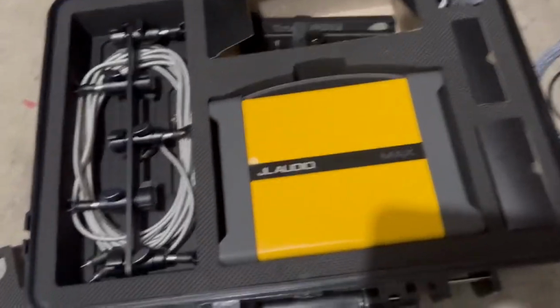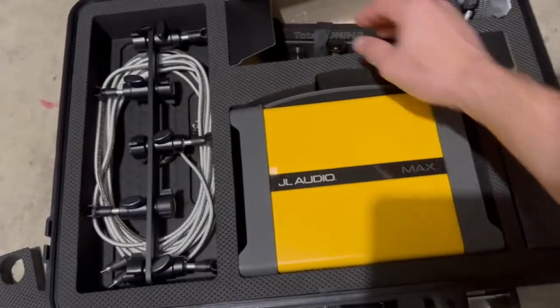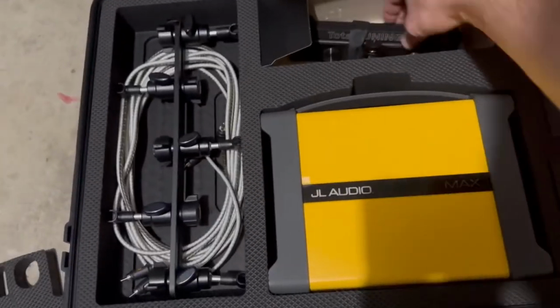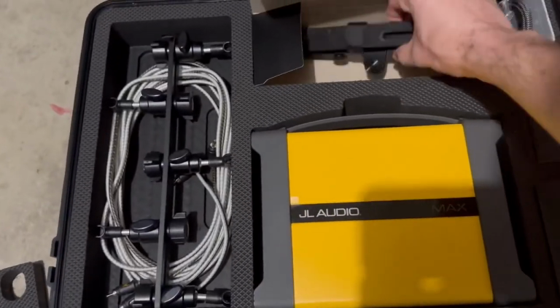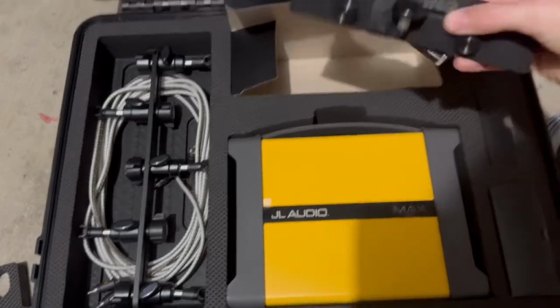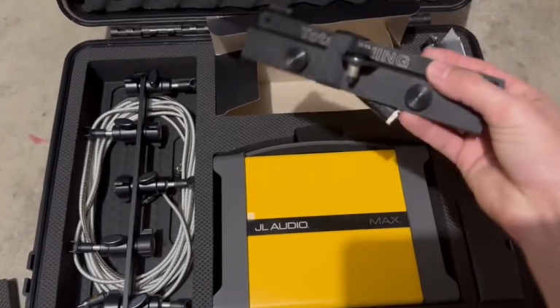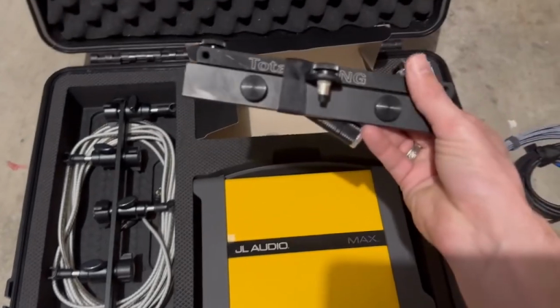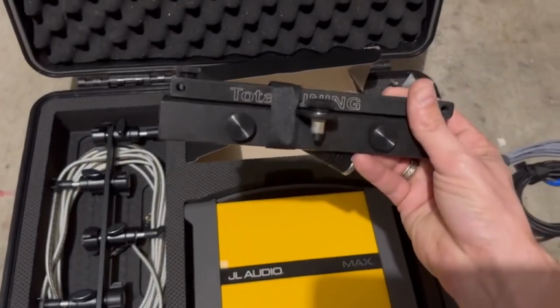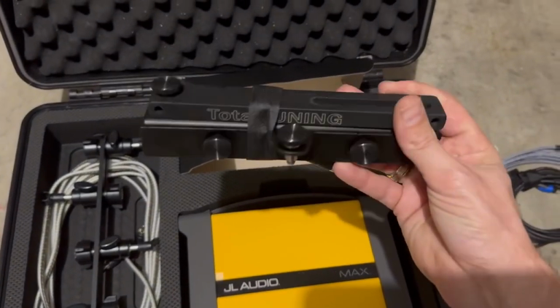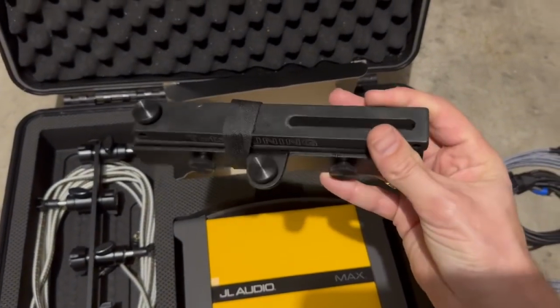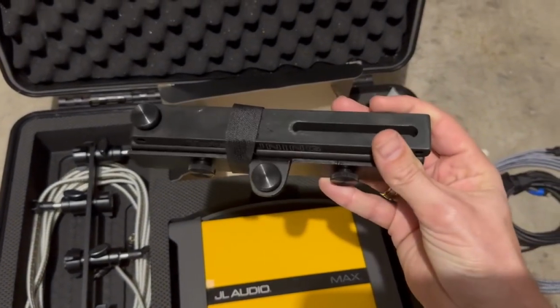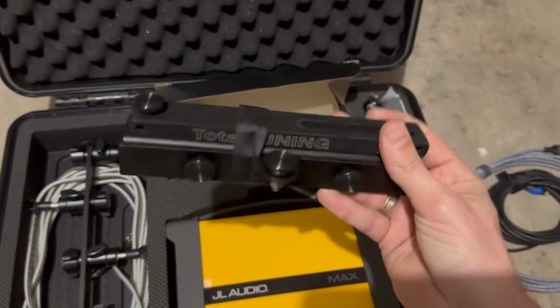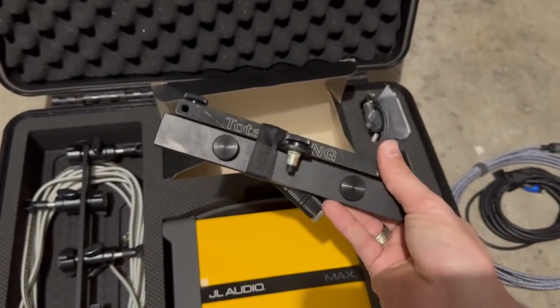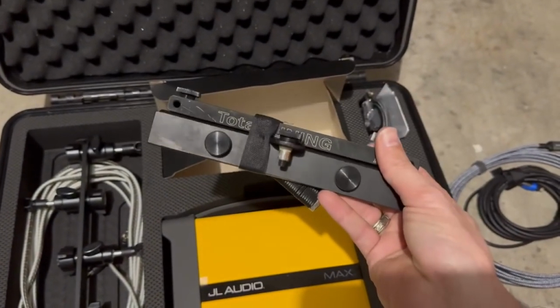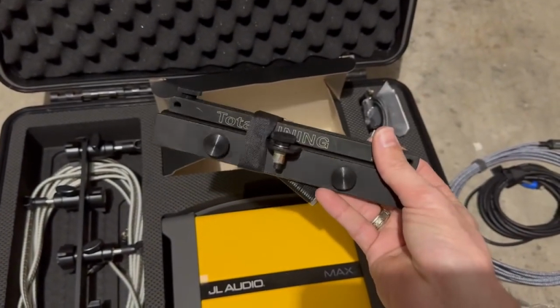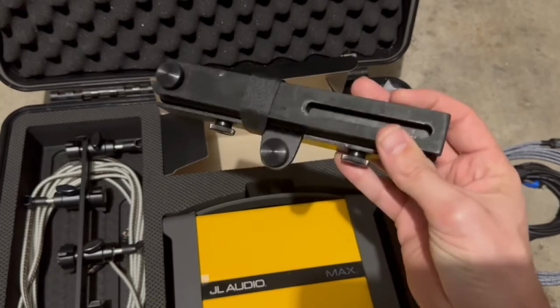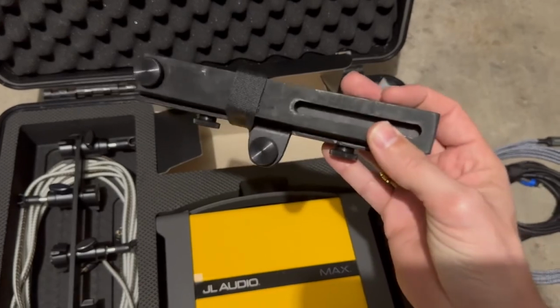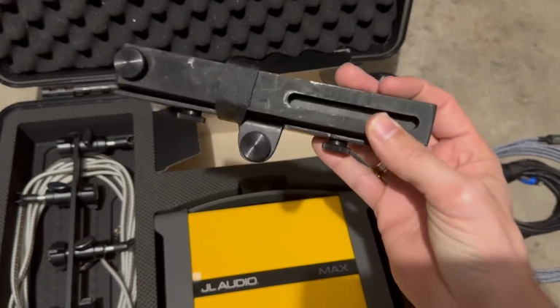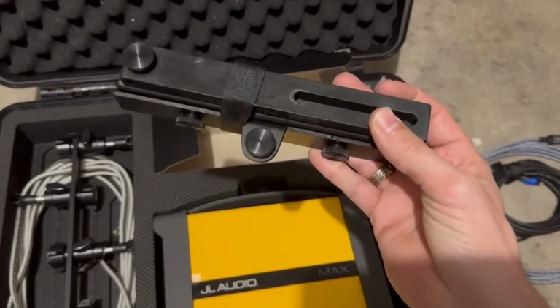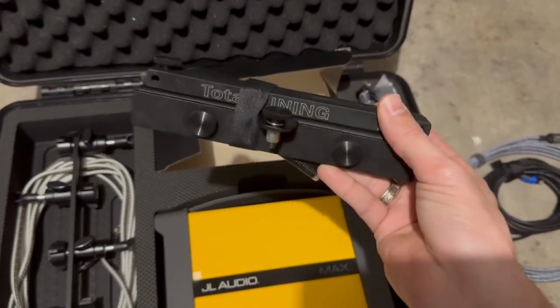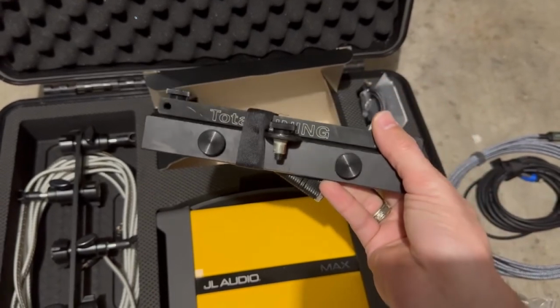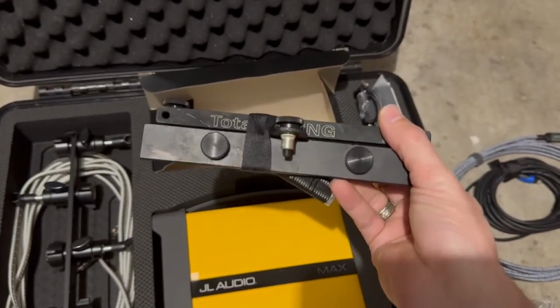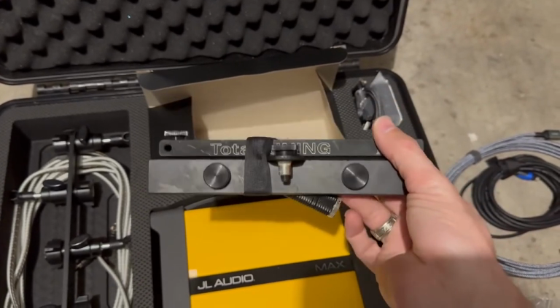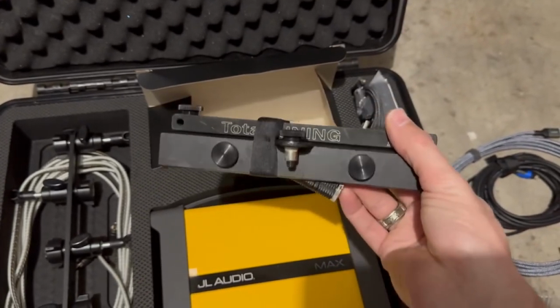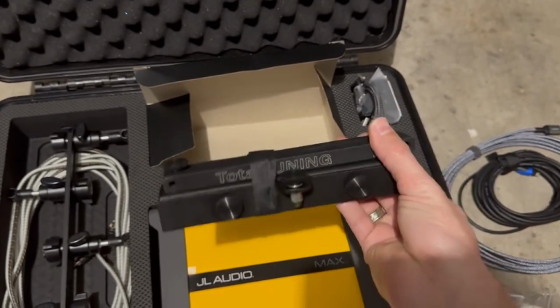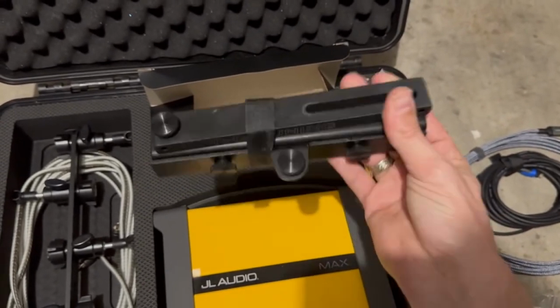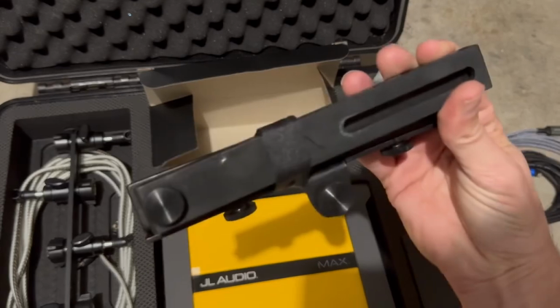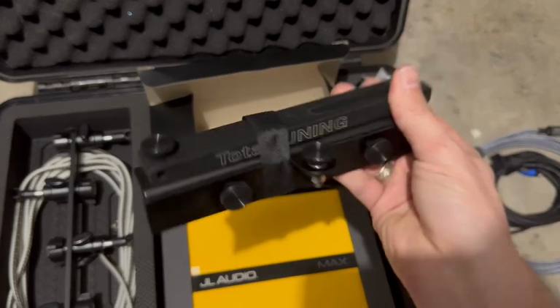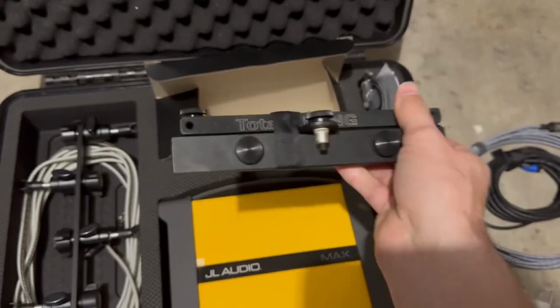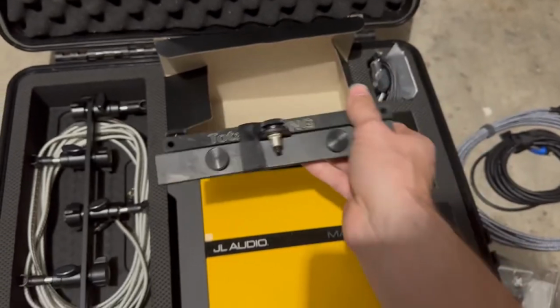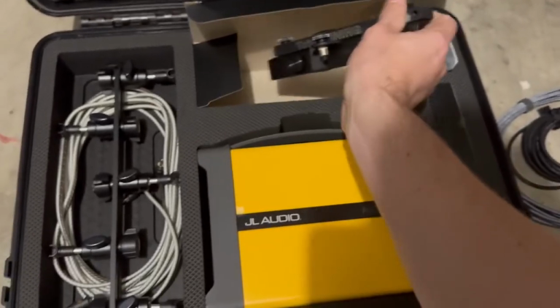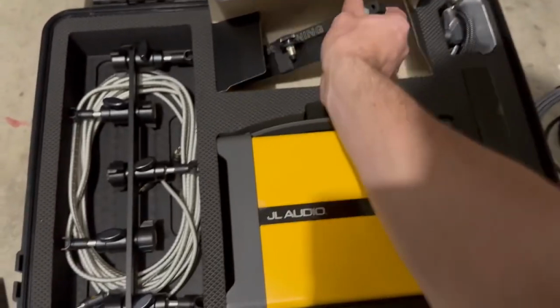We have a microphone holder — this is a headrest setup. I have a very detailed video on my Facebook channel showing exactly how to set this up, so I won't be going over that in this video.